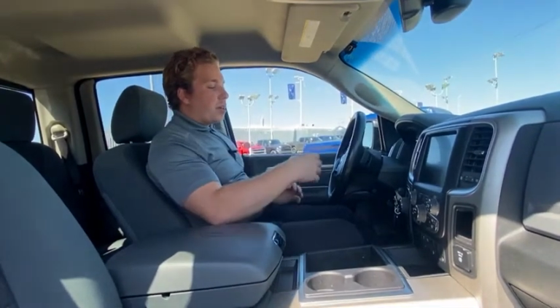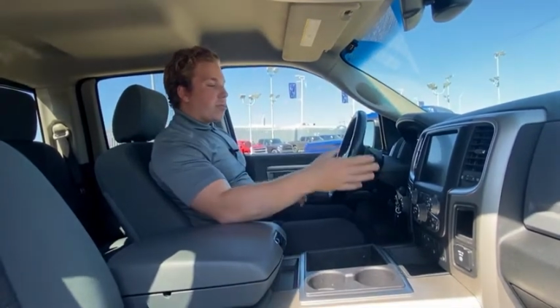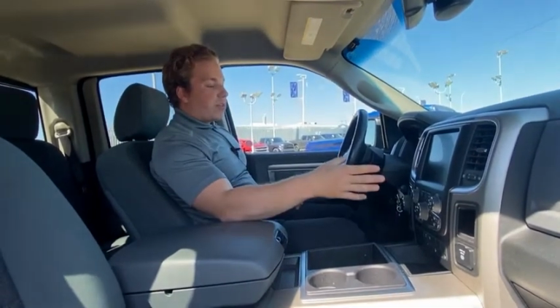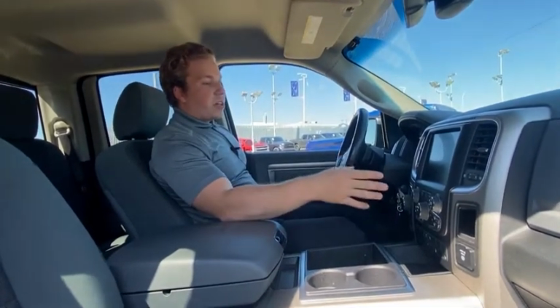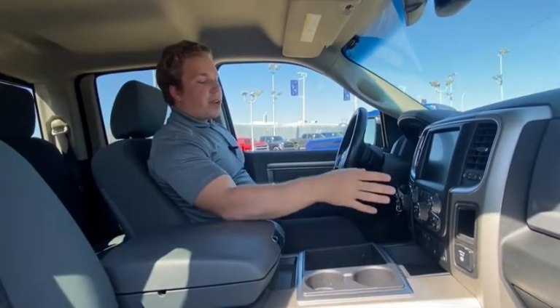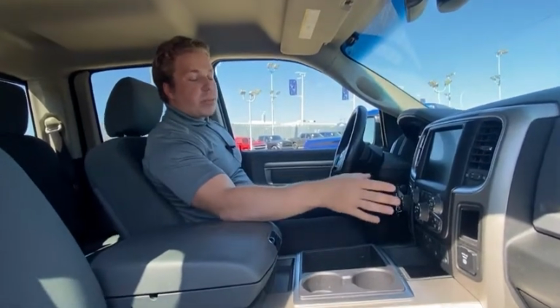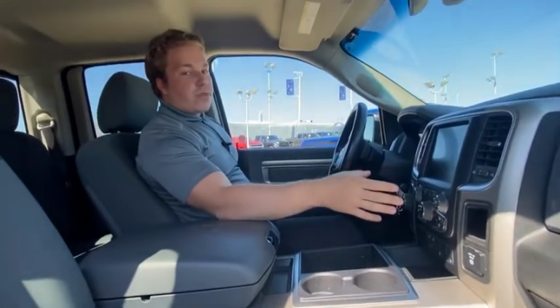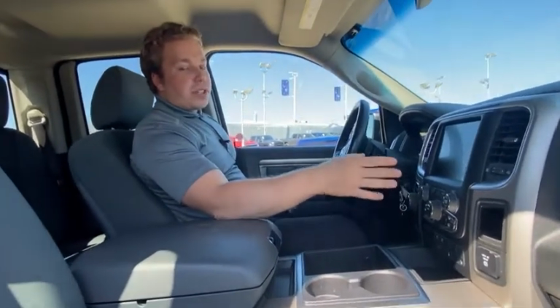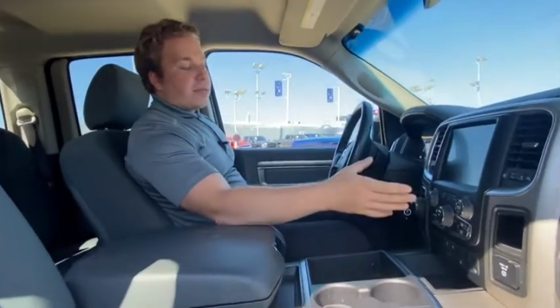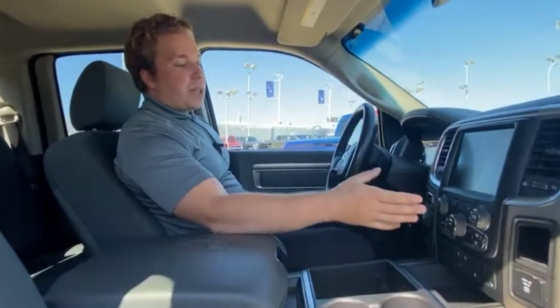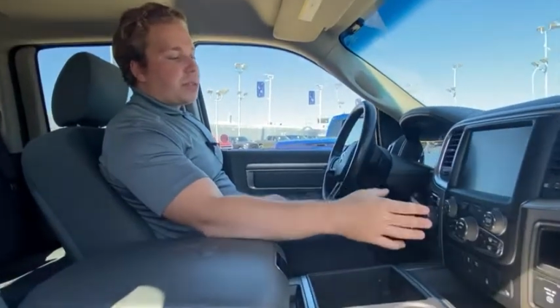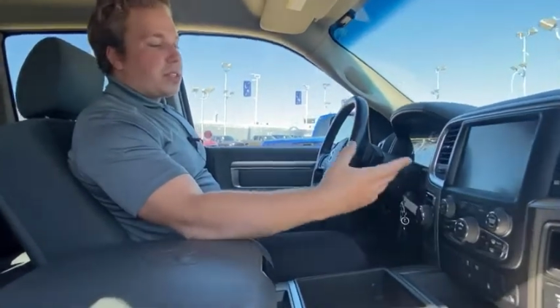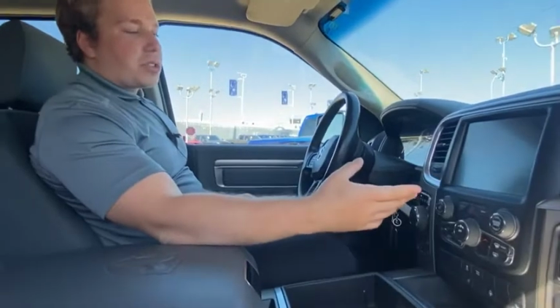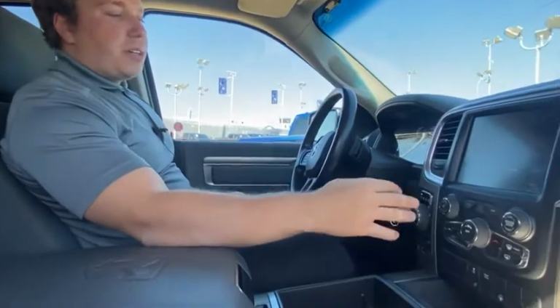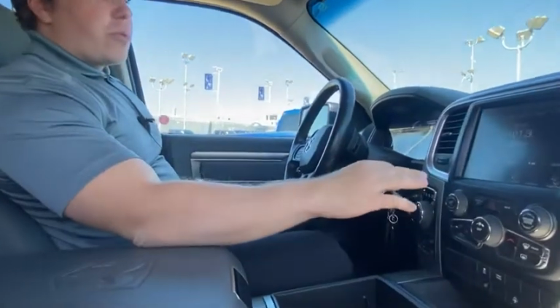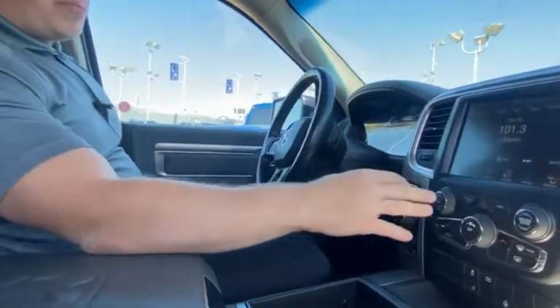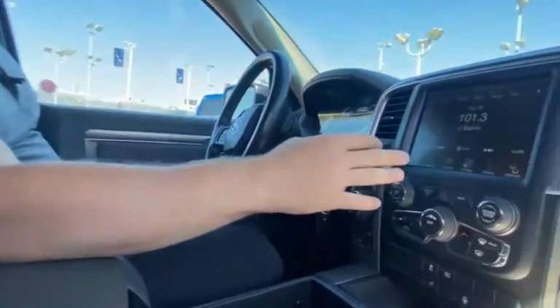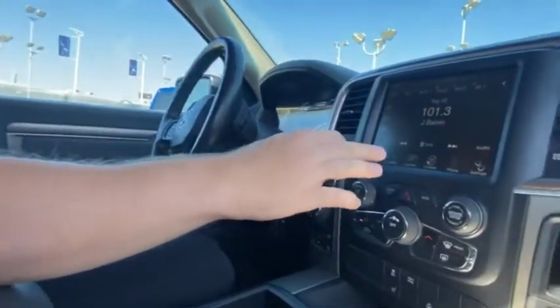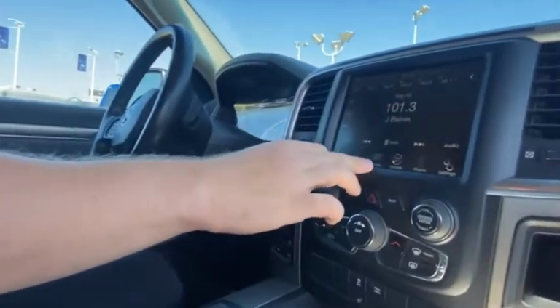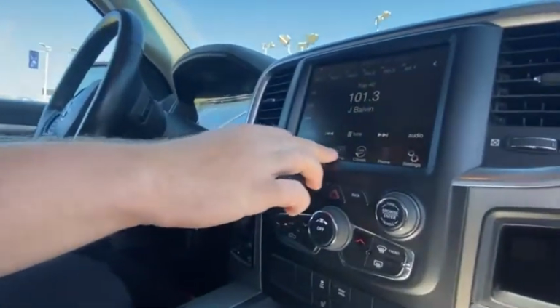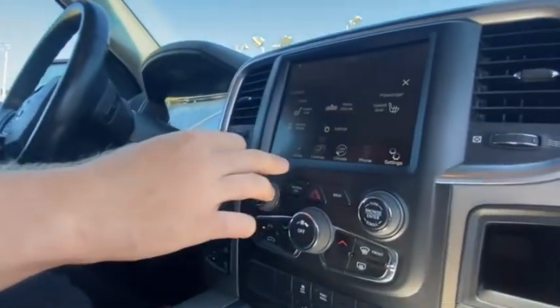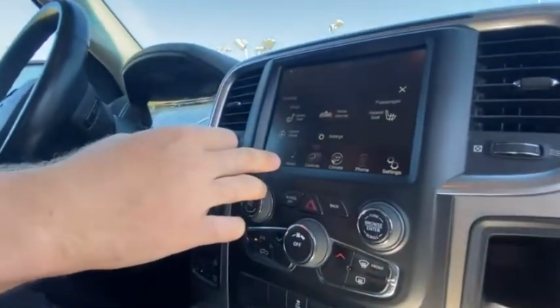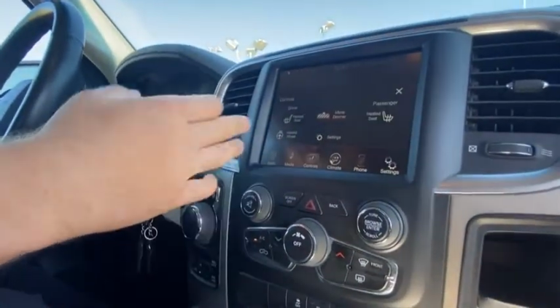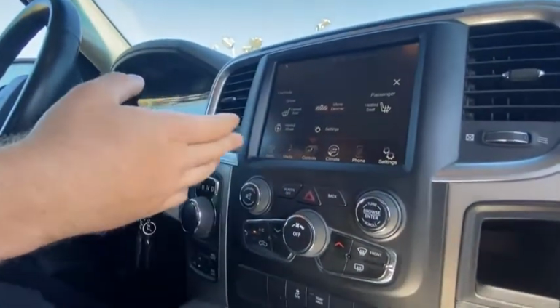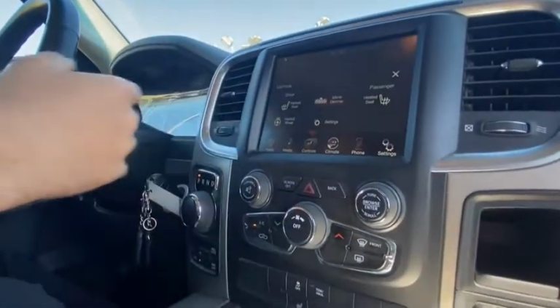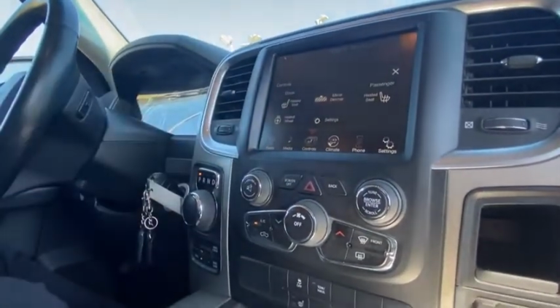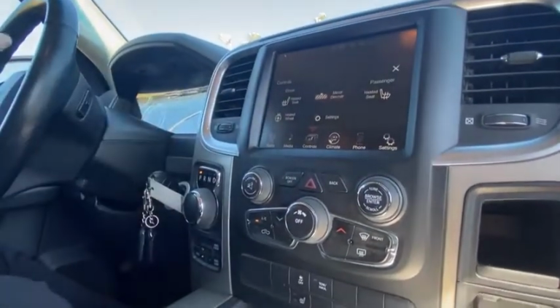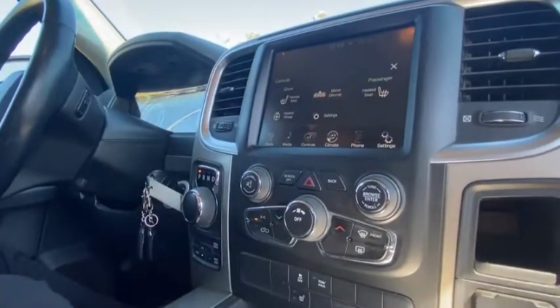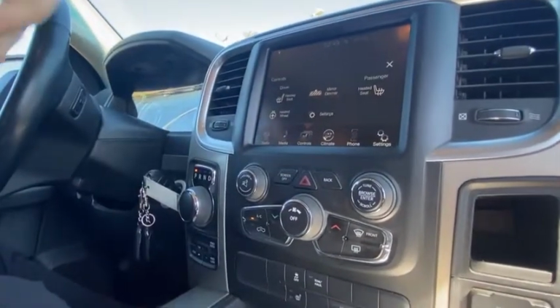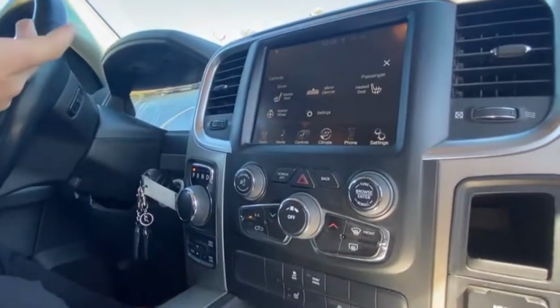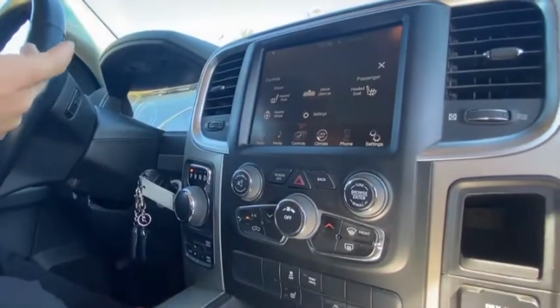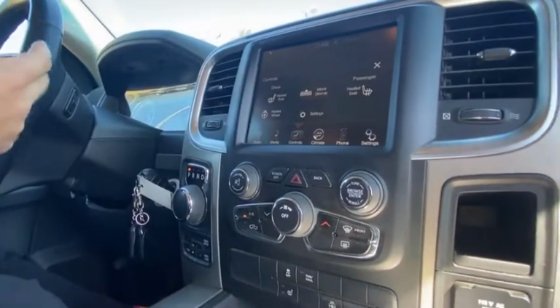Coming over here, you have your 8.4 inch infotainment touch screen with media and all your climate controls as well. This truck has heated seats and a heated steering wheel.